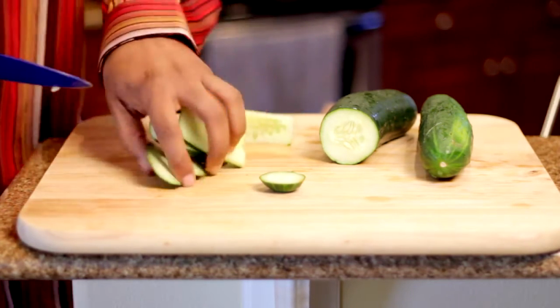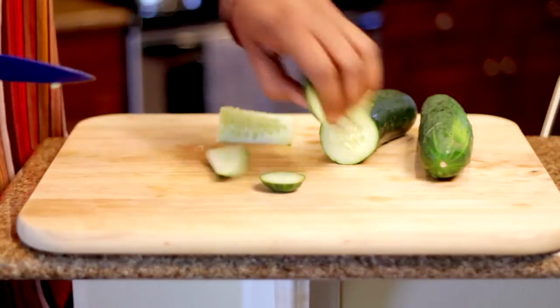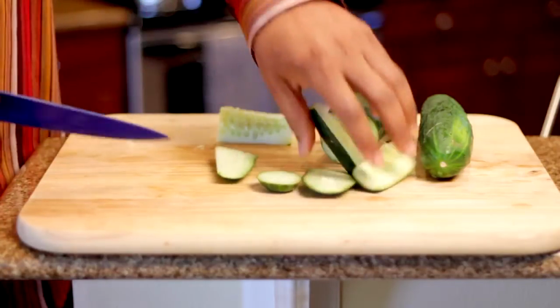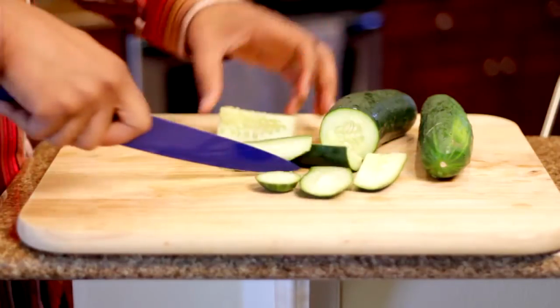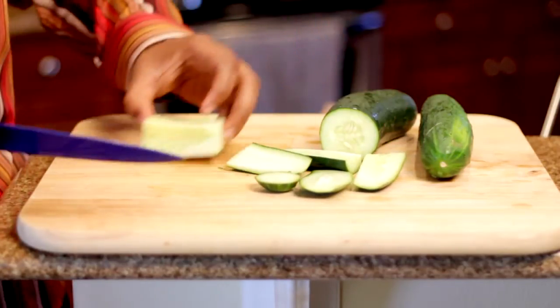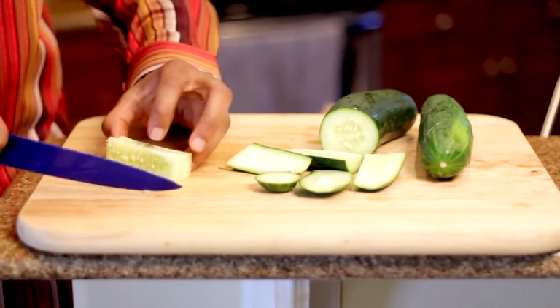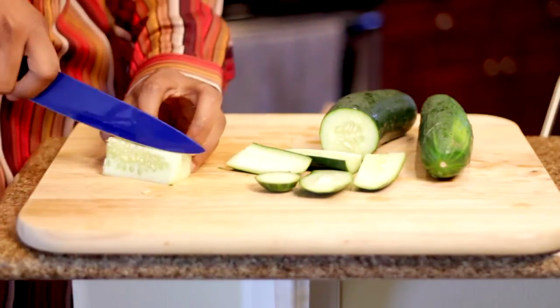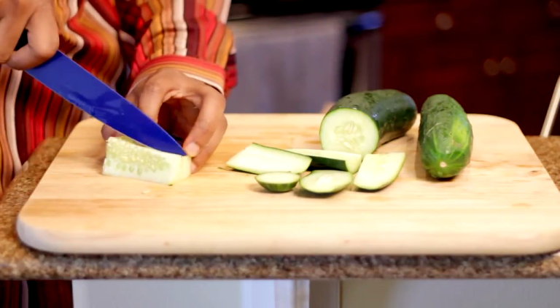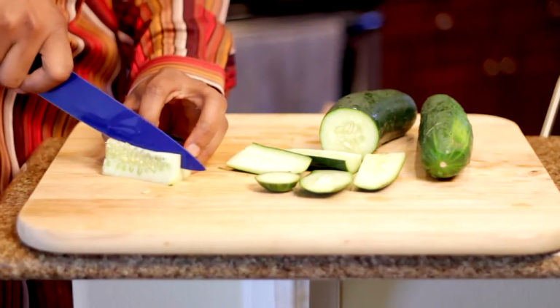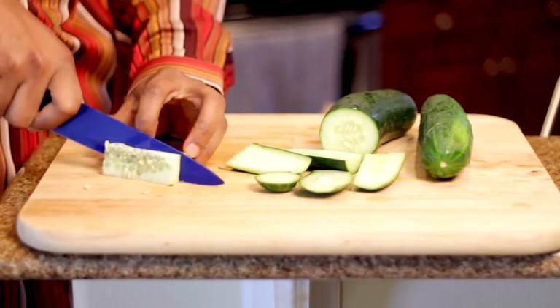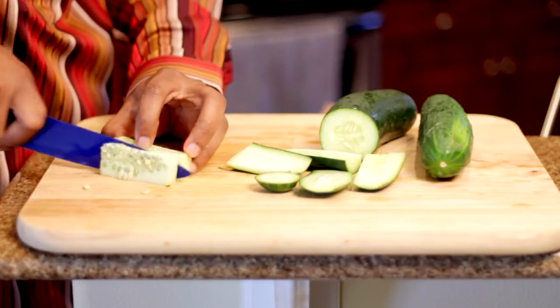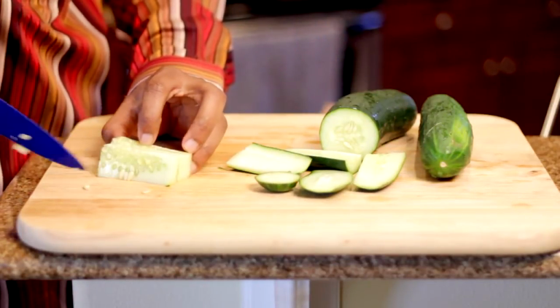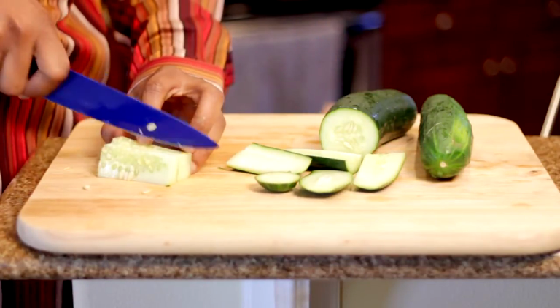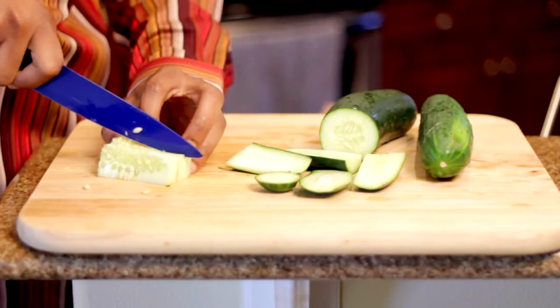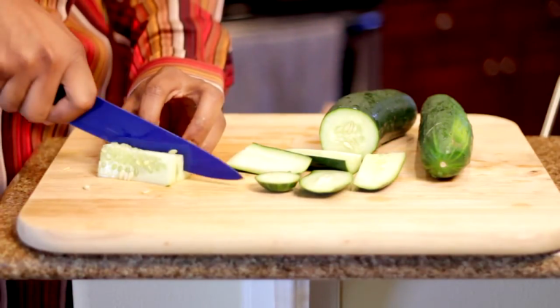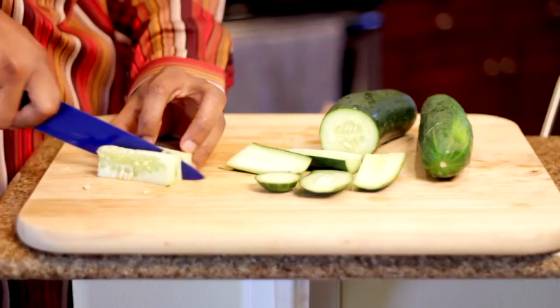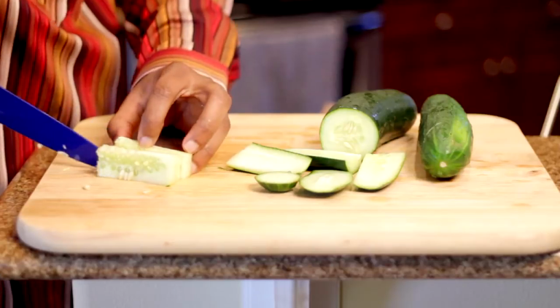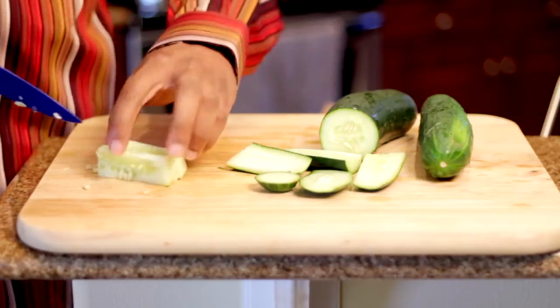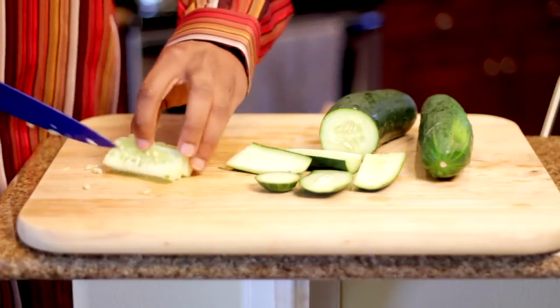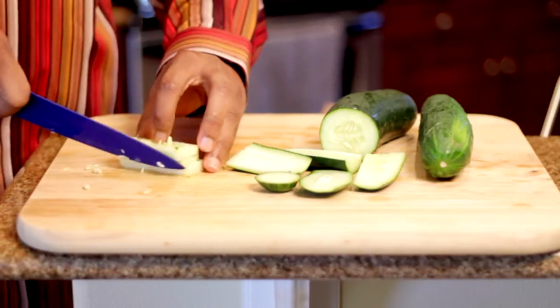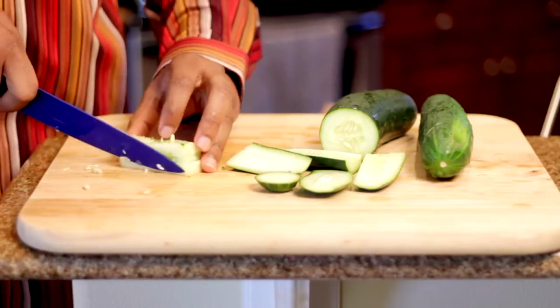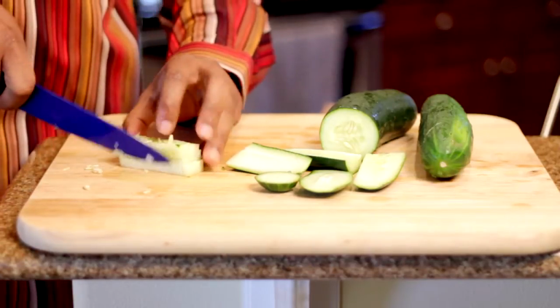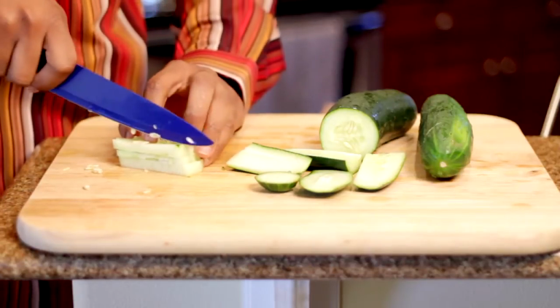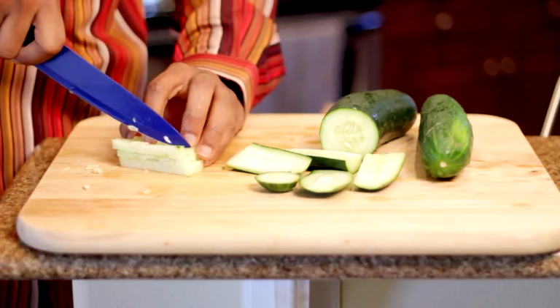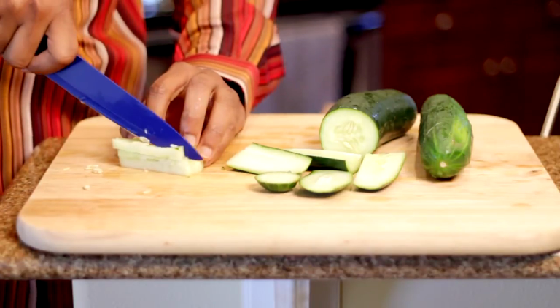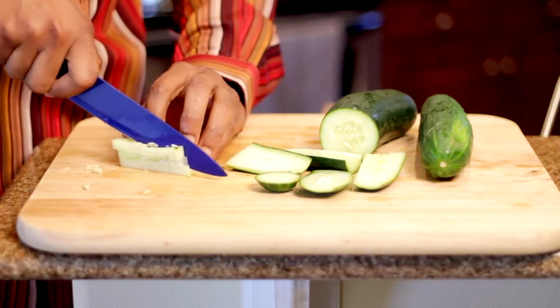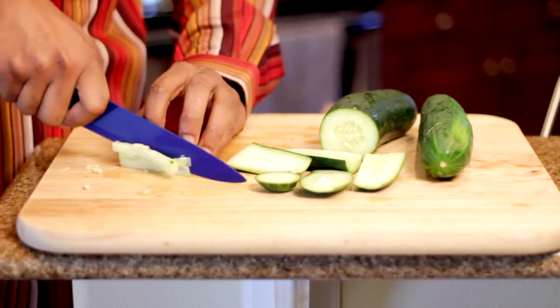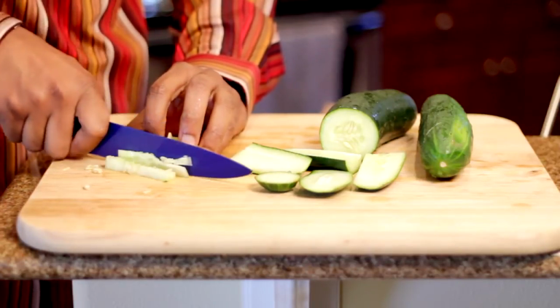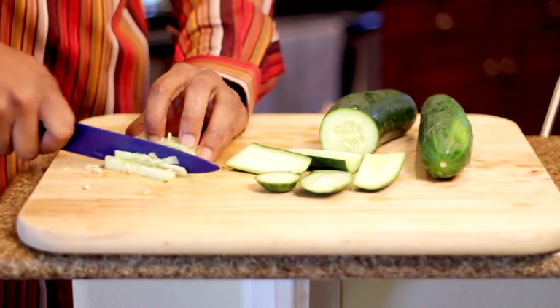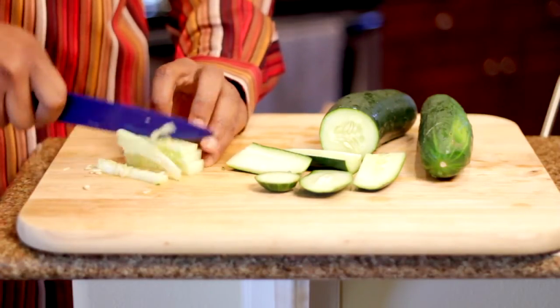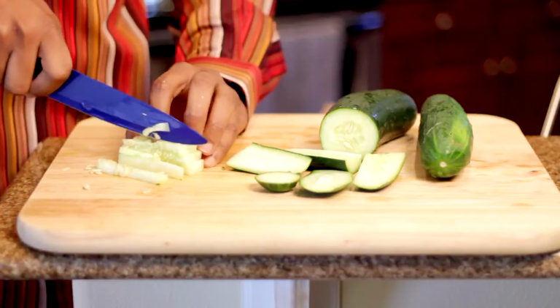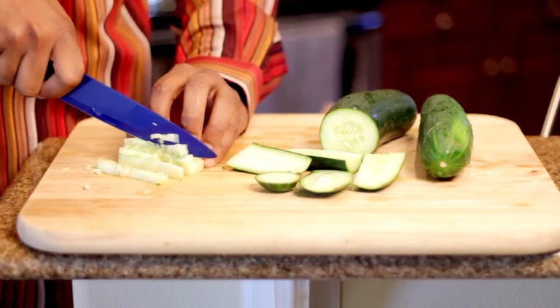Now that I have a square, we're going to cut planks about an eighth of an inch. I'm going to turn it on its side this way, and there we're going to have matchsticks.